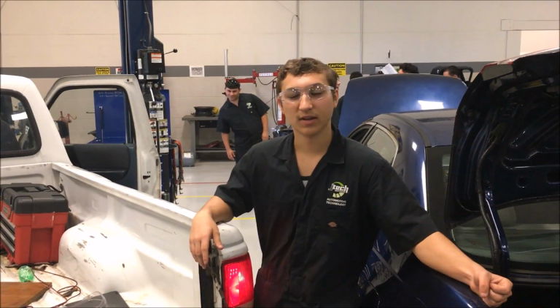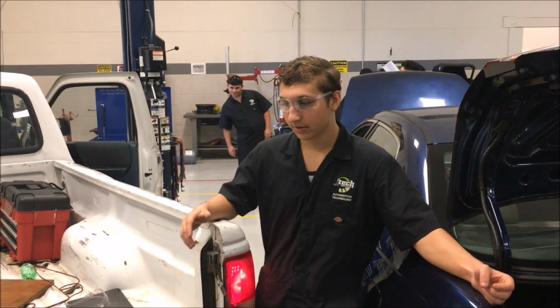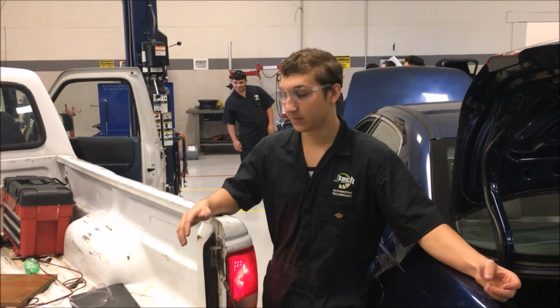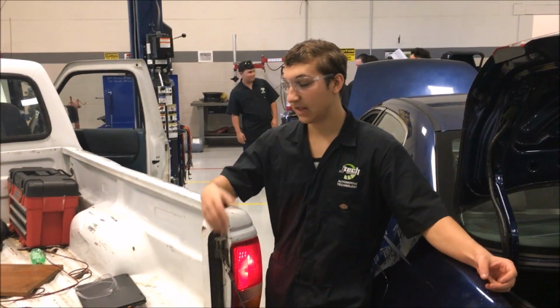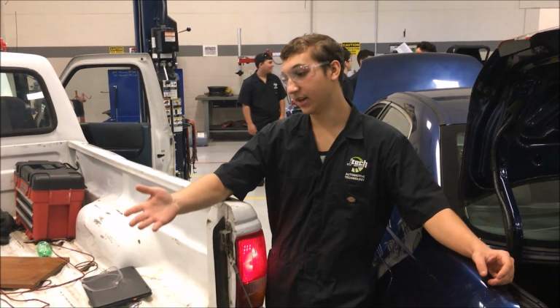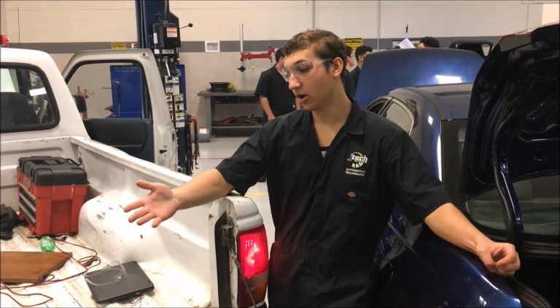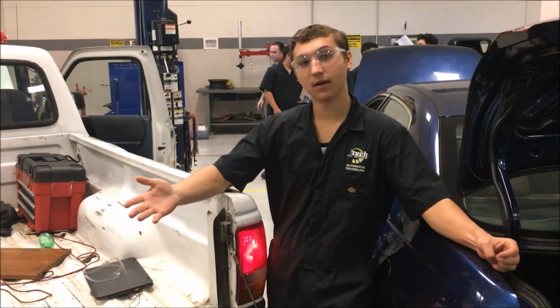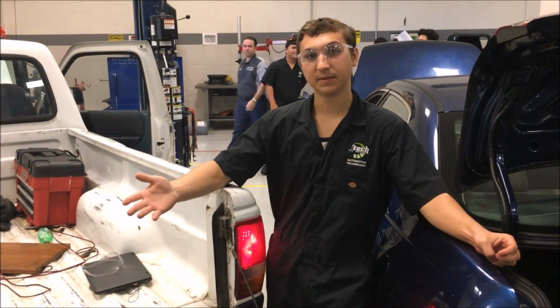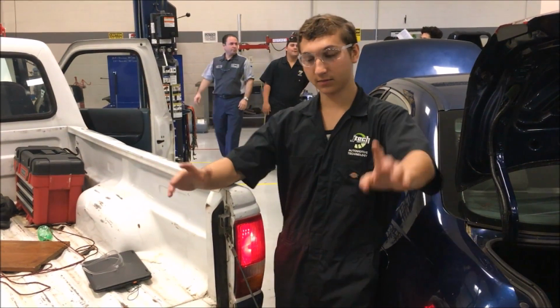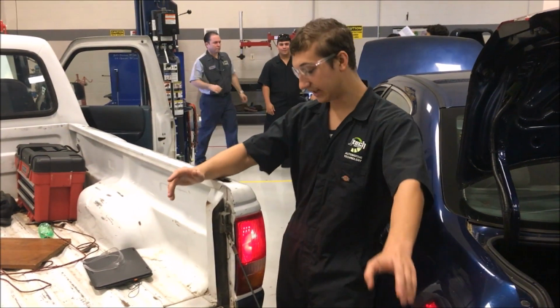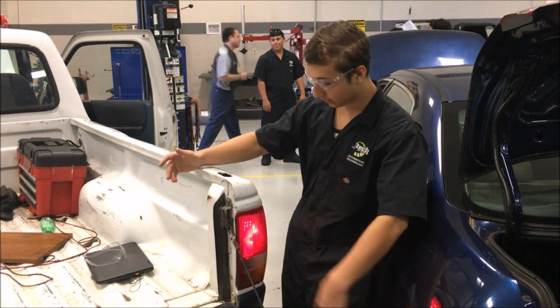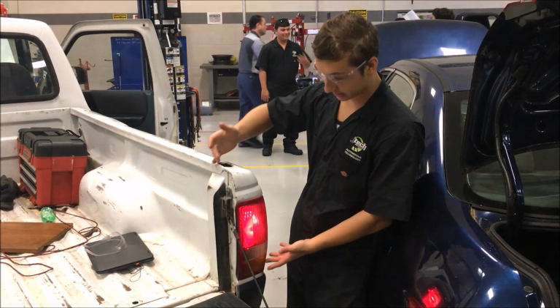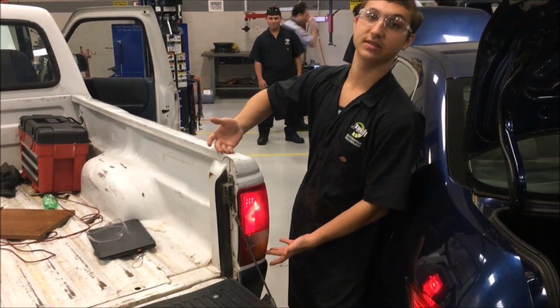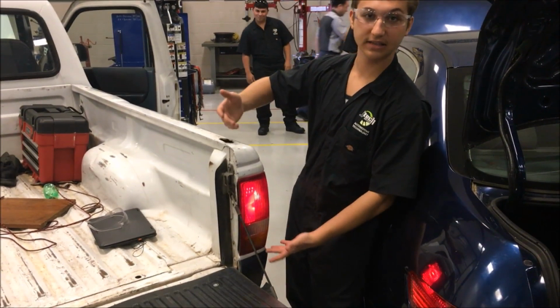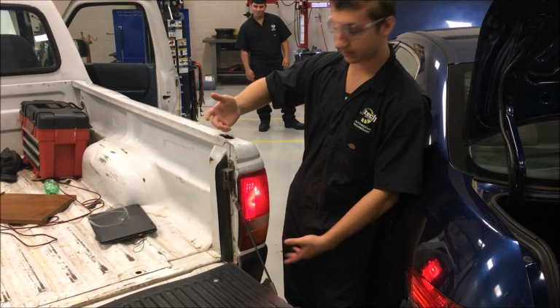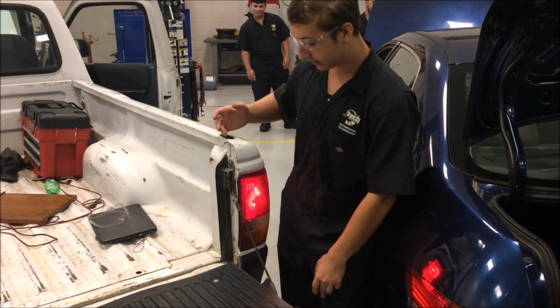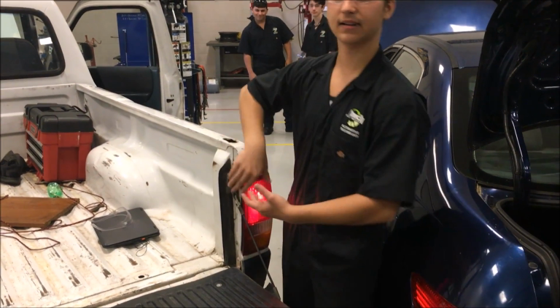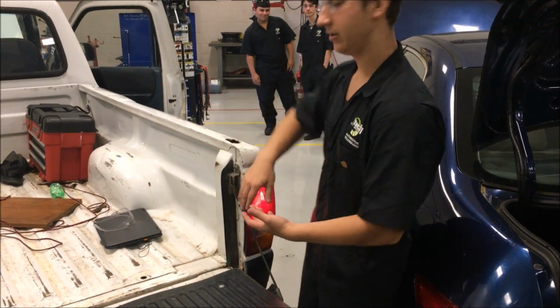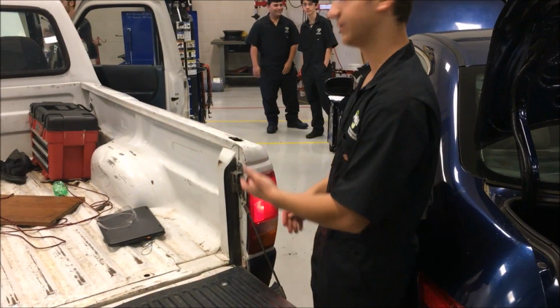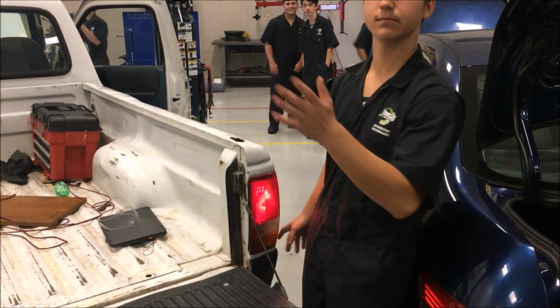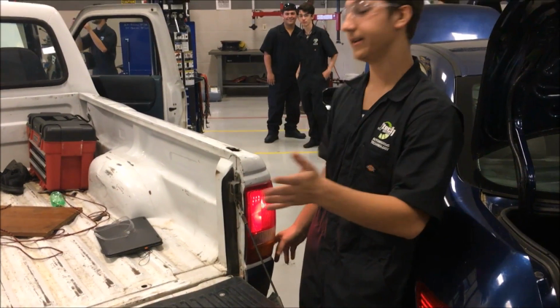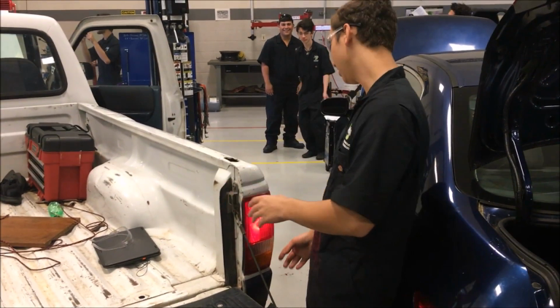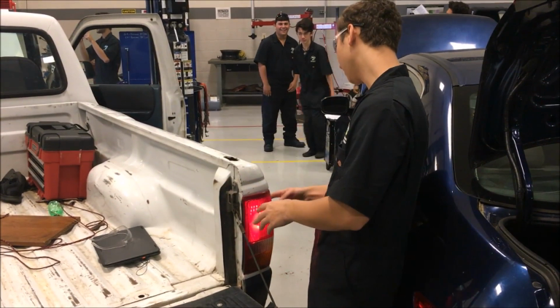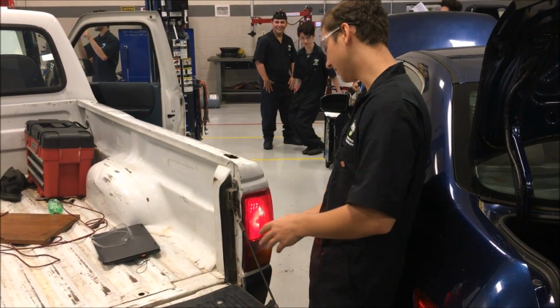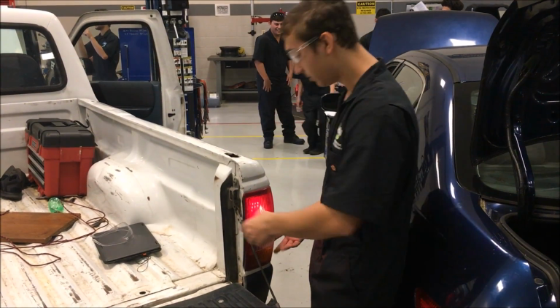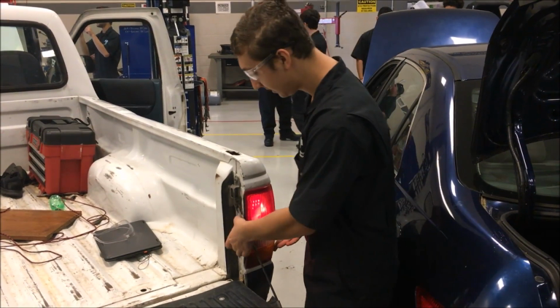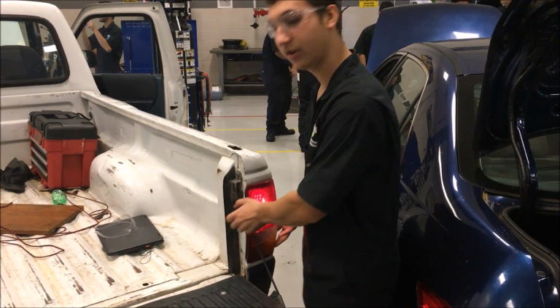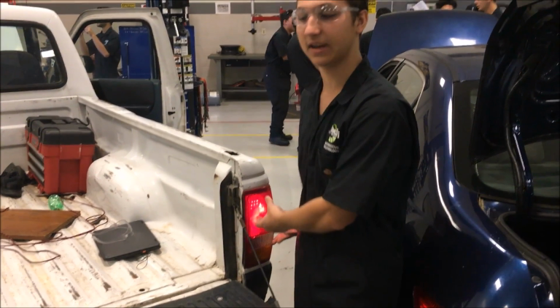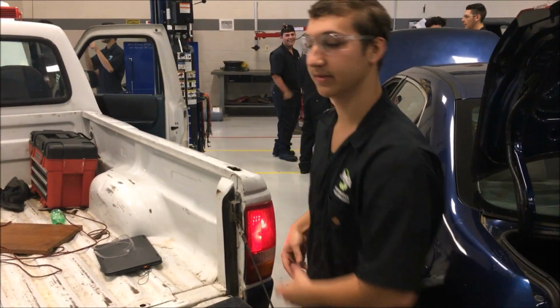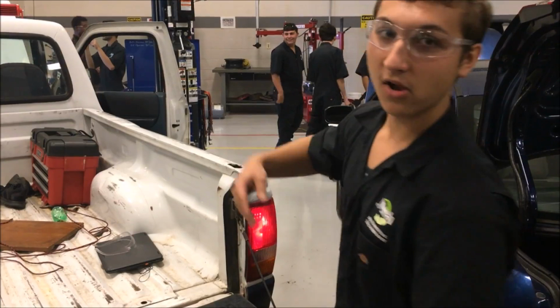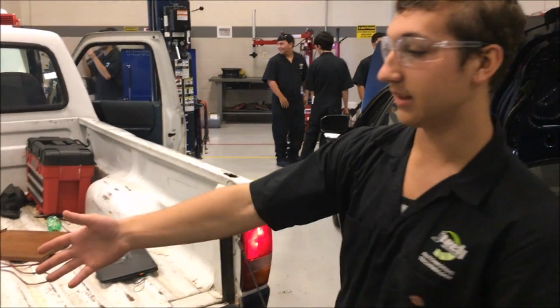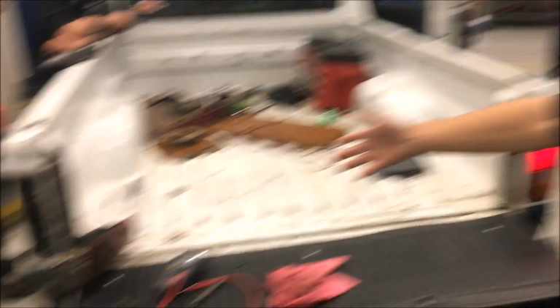Now what we're going to do is check the ohms of the brake lights, but first we're going to check to see if they work — and as you can see they do work. We'll take the tail light out — two bolts on the outside, two bolts on the inside — take it out for a little bit since we already got this one done.